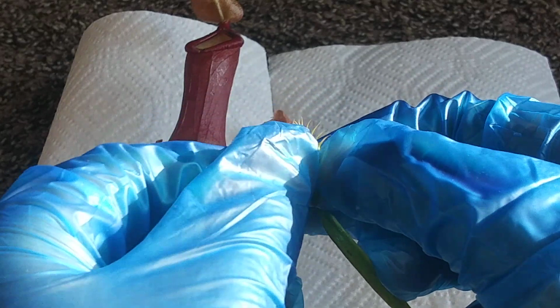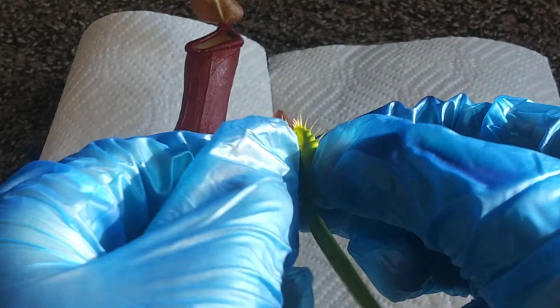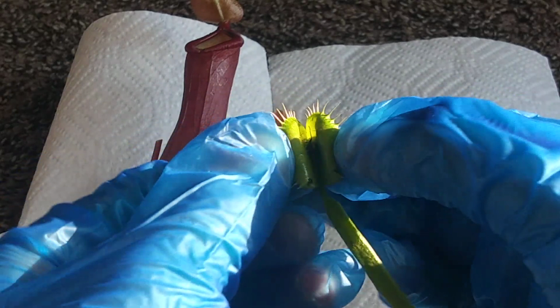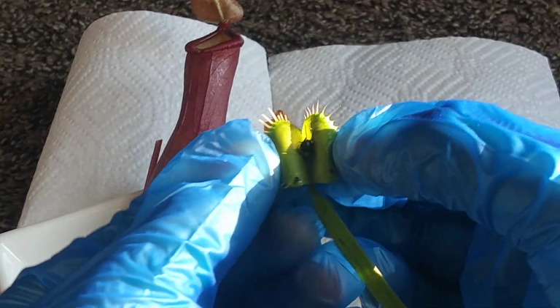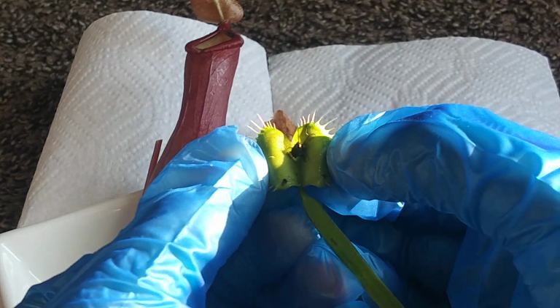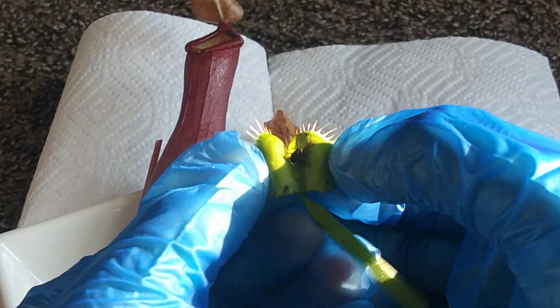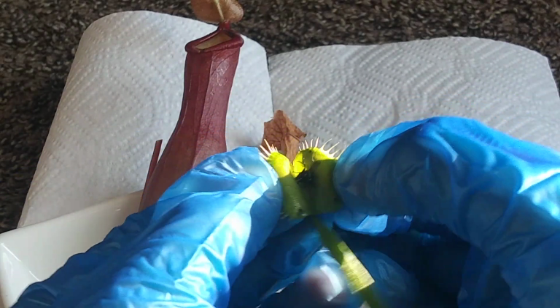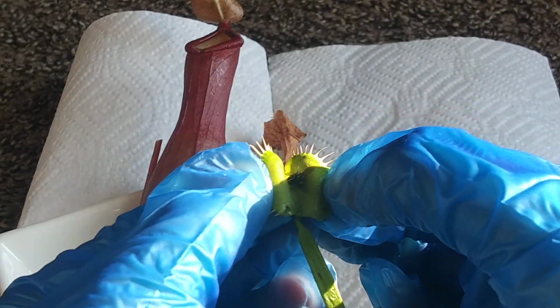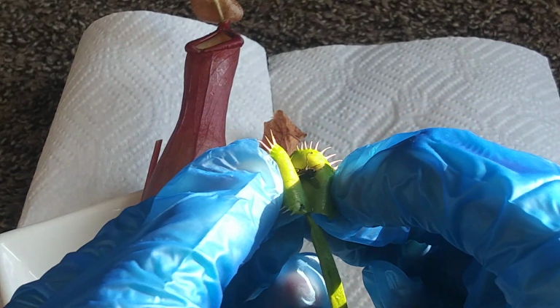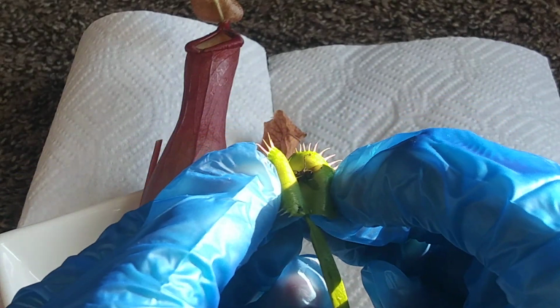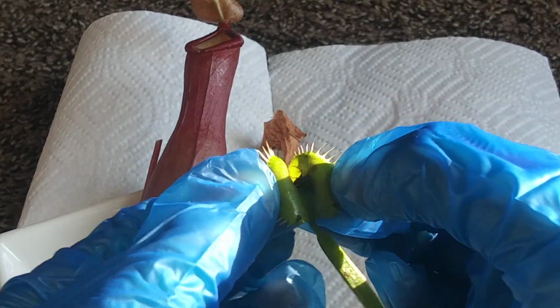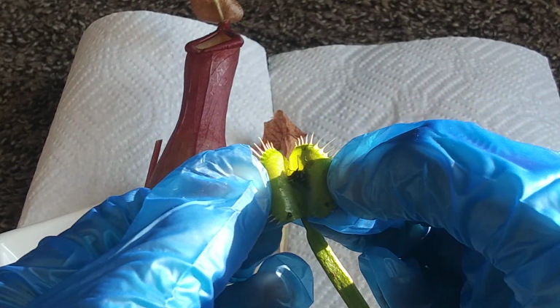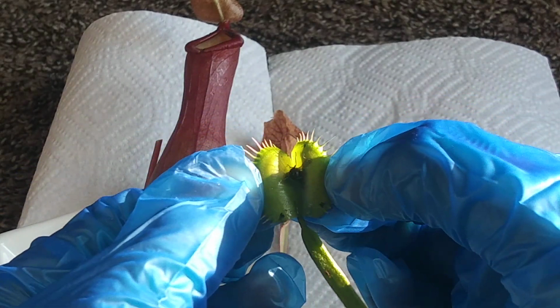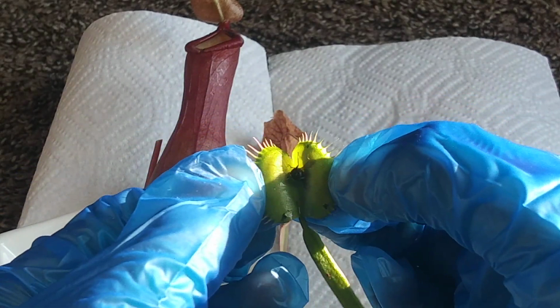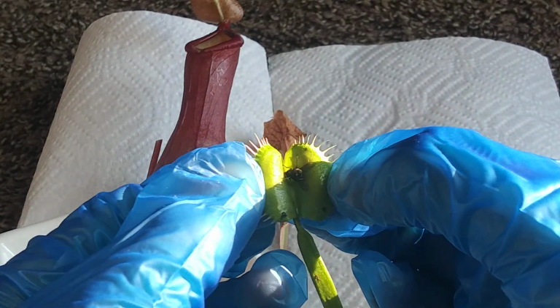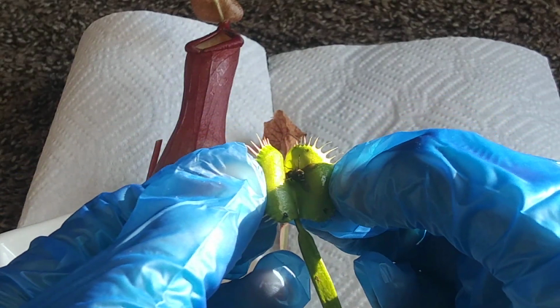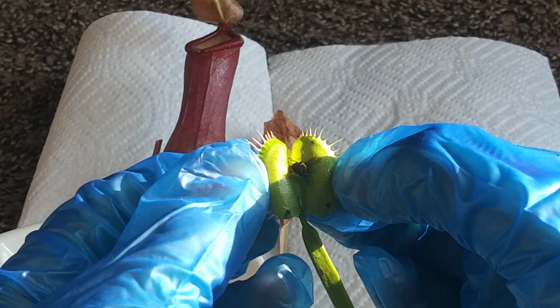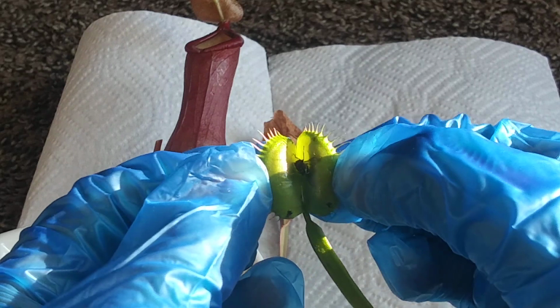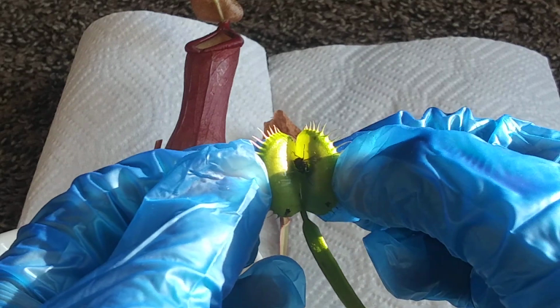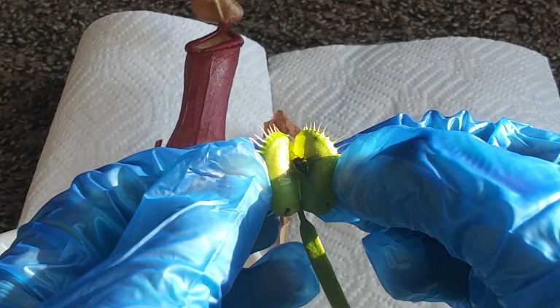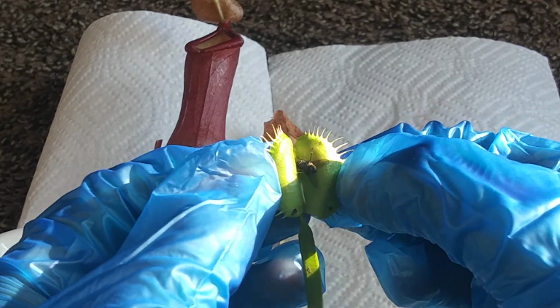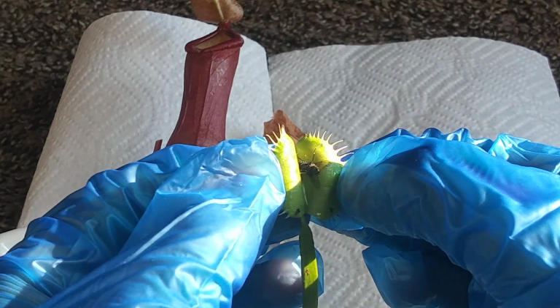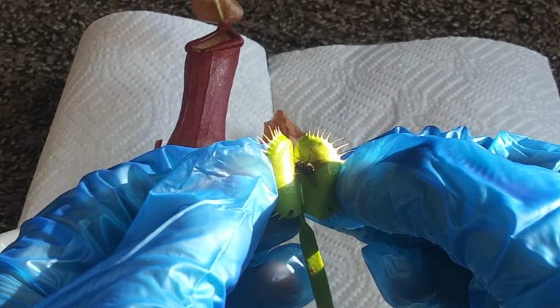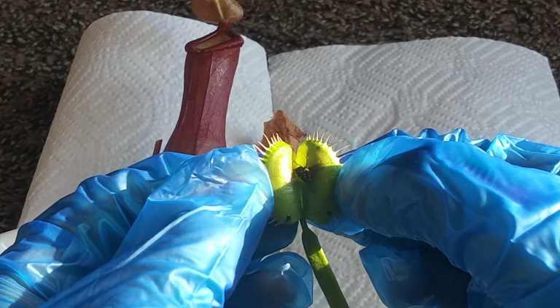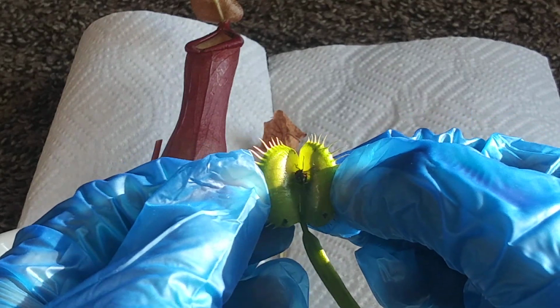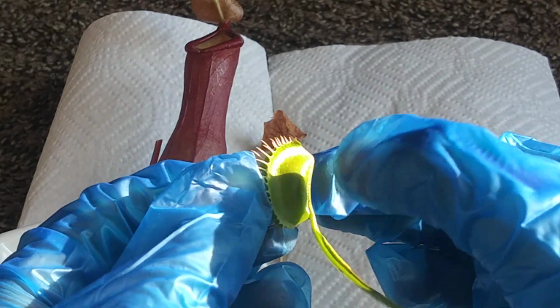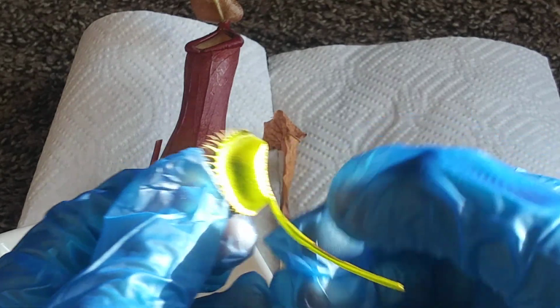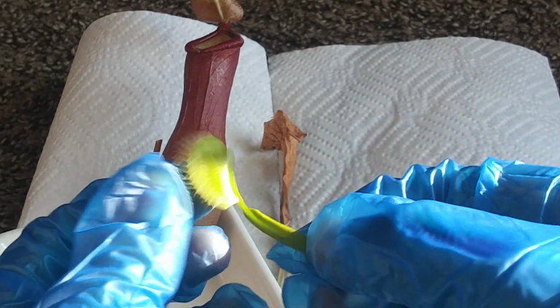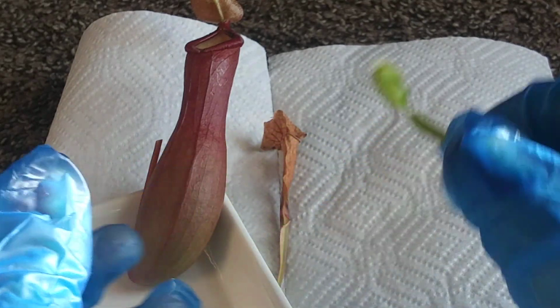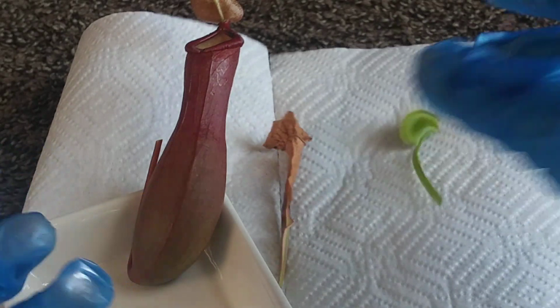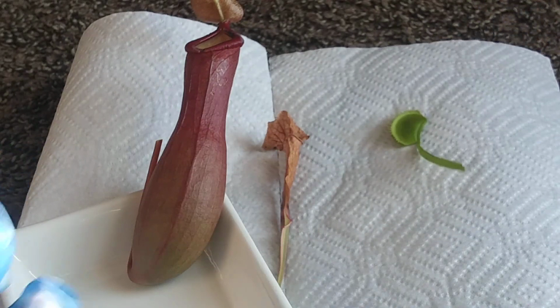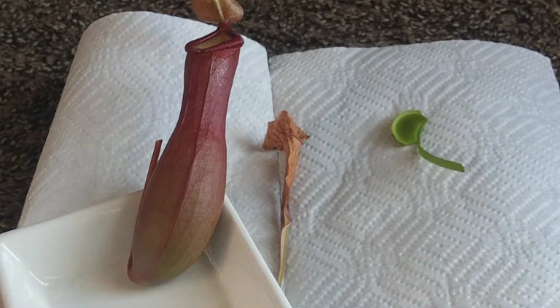There's not much to see here. It's just a dead fly that's kind of wet, I guess. Anyway, that's all for that plant.